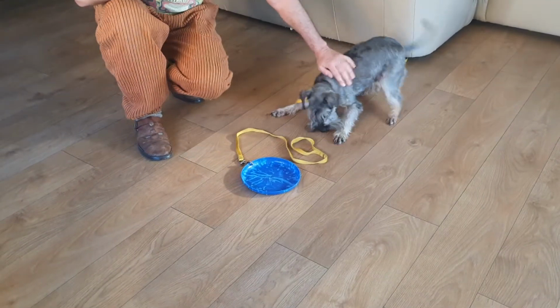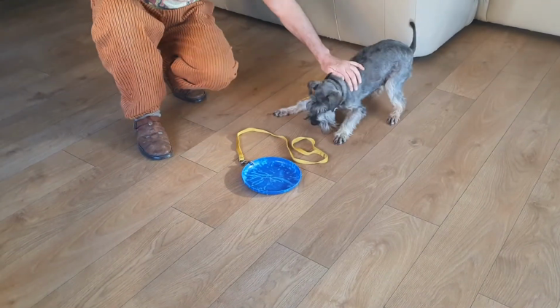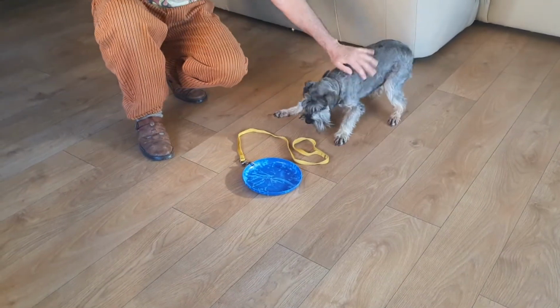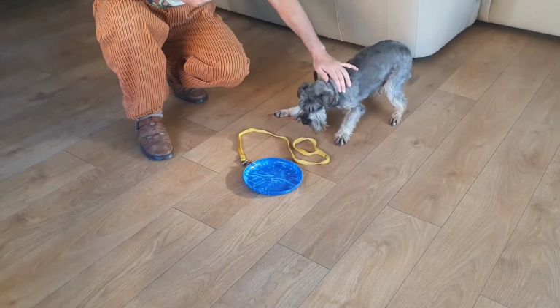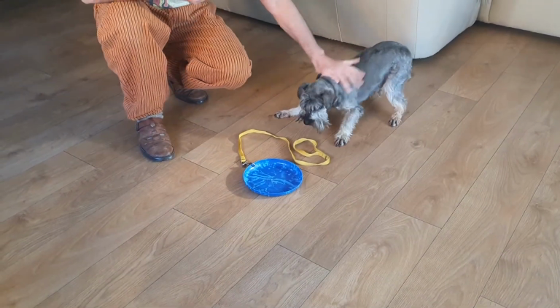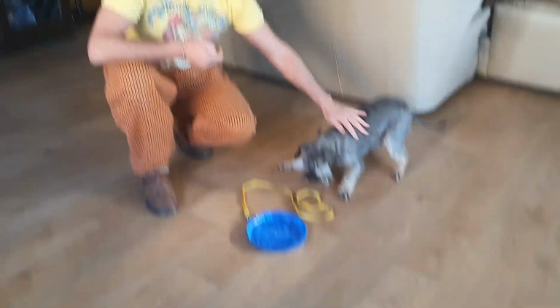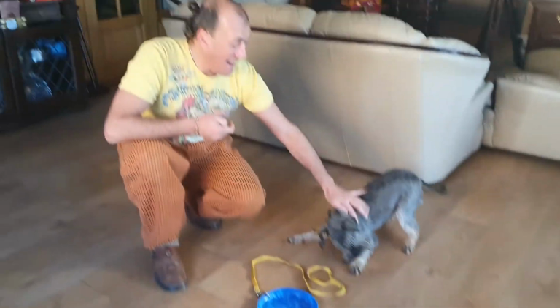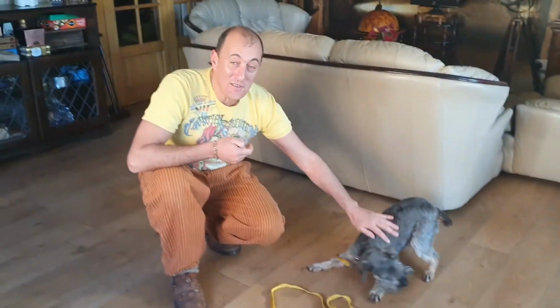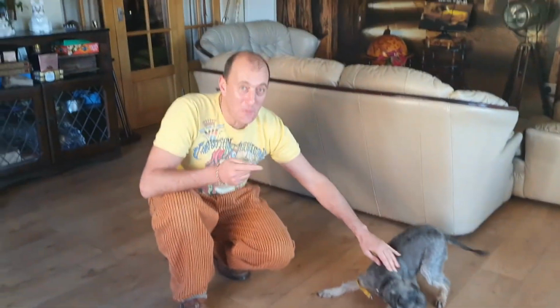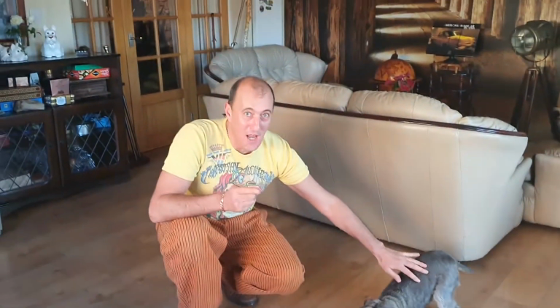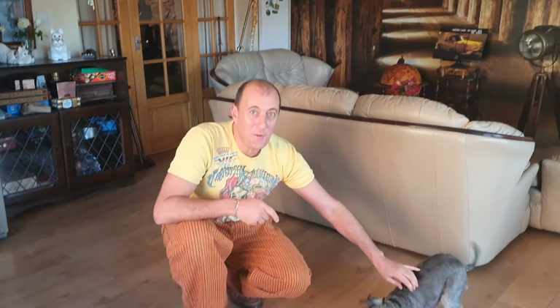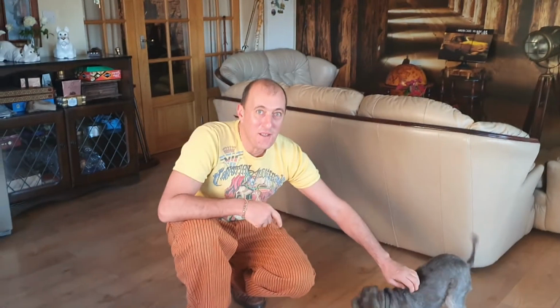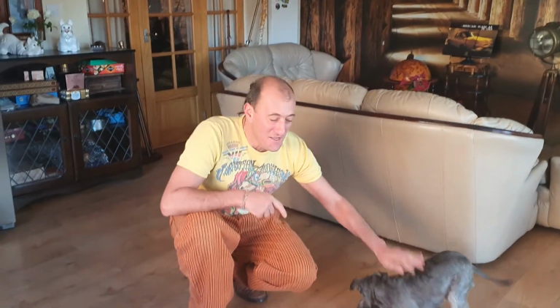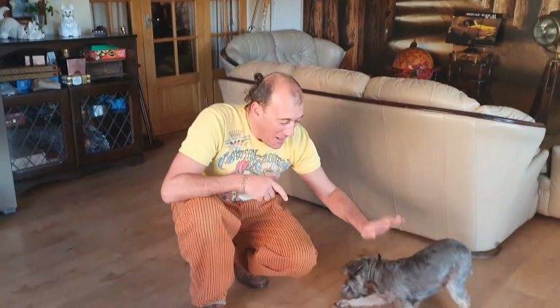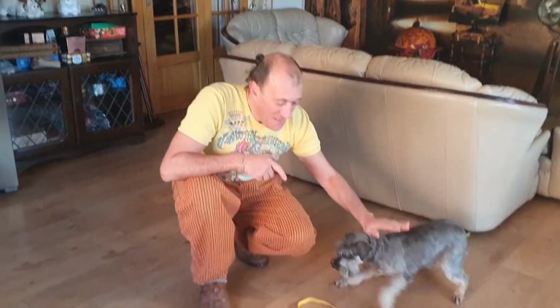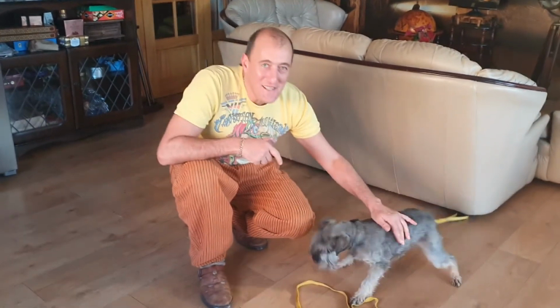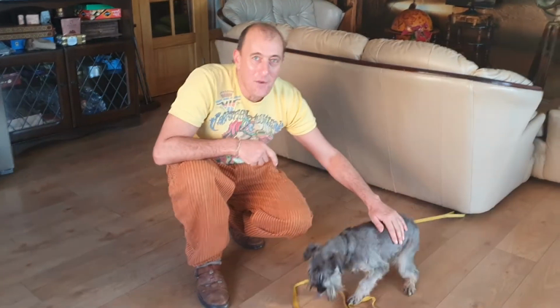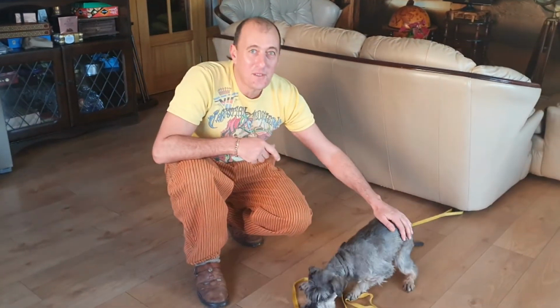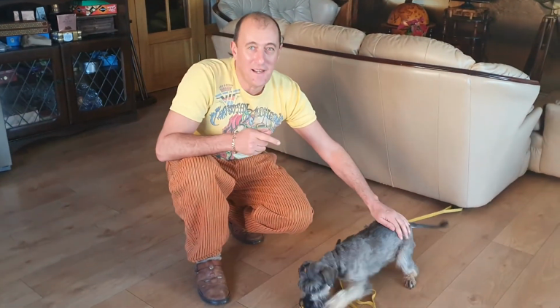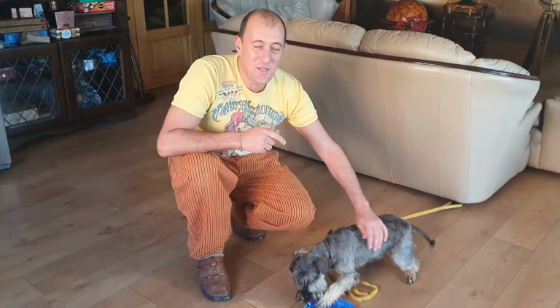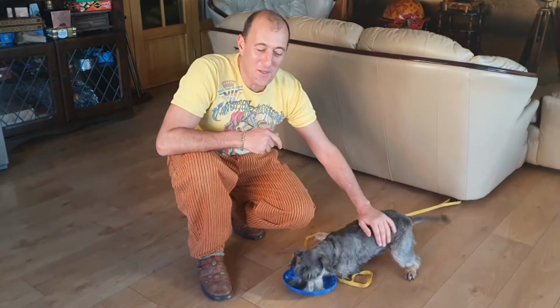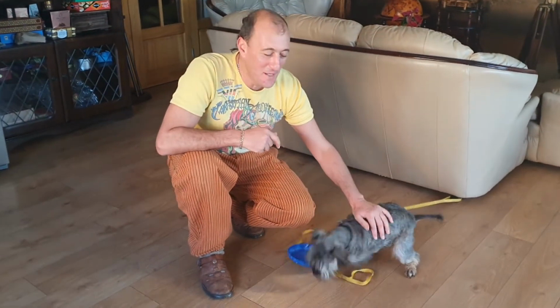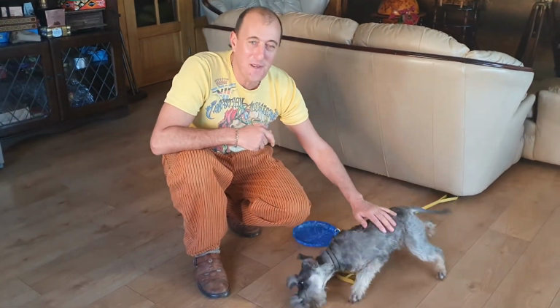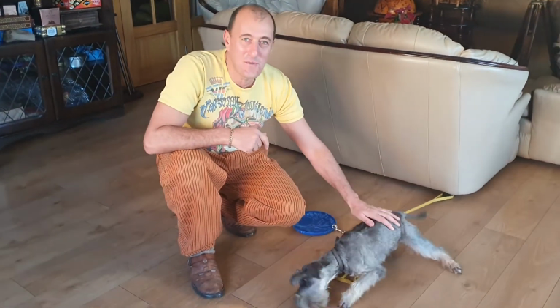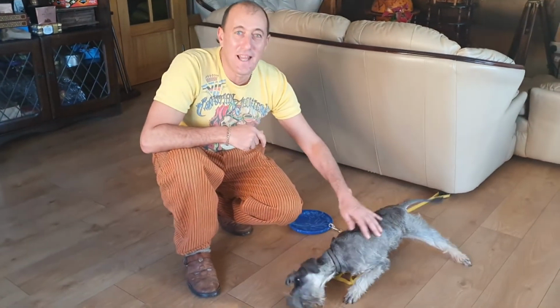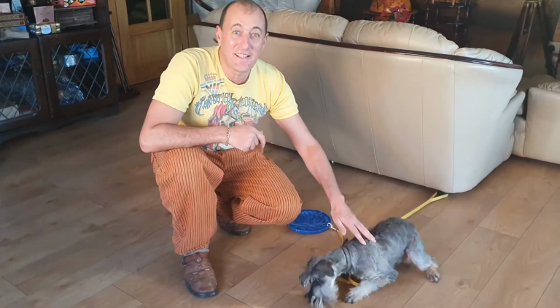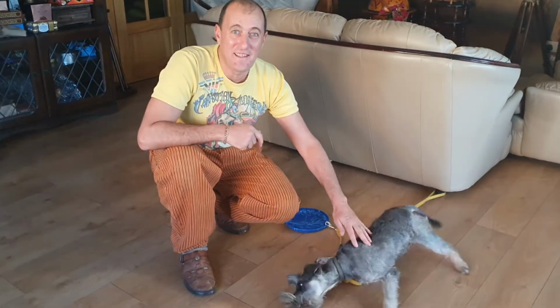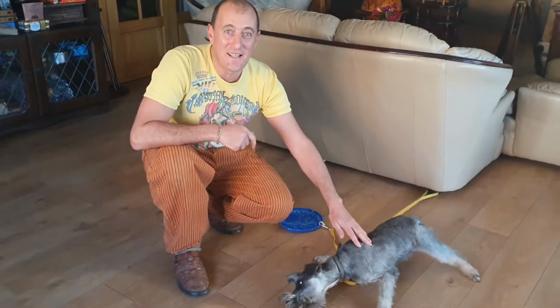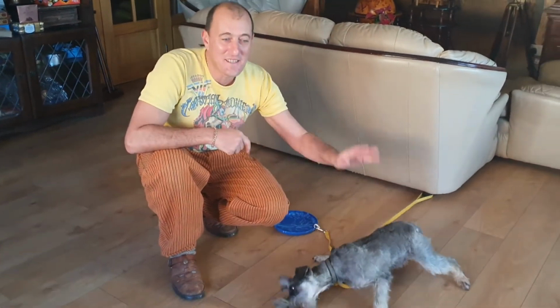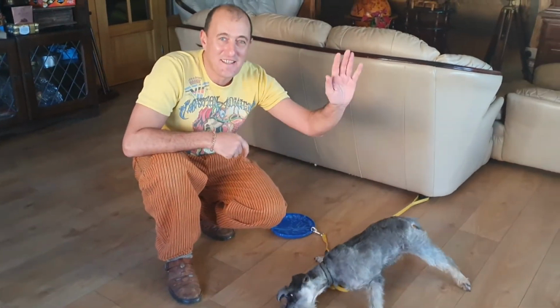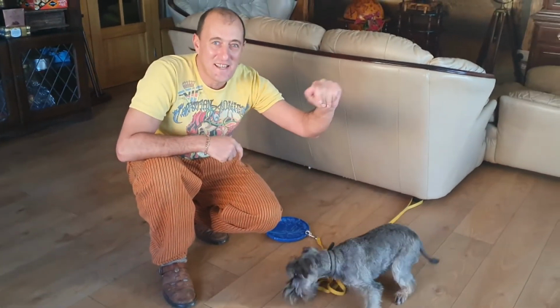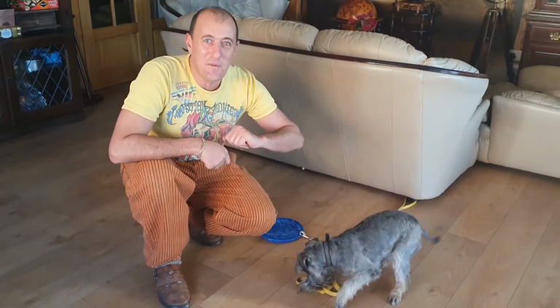Happy practicing, and again, don't go for the jackpot. Start on the easy ones, and I'm sure you will enjoy this with your dogs. See you tomorrow!